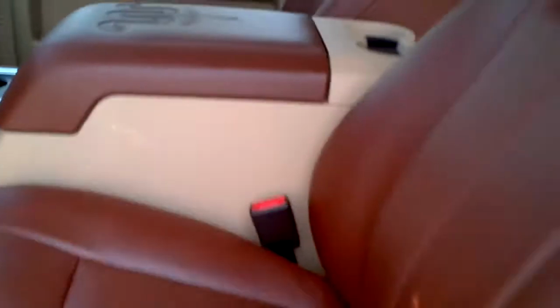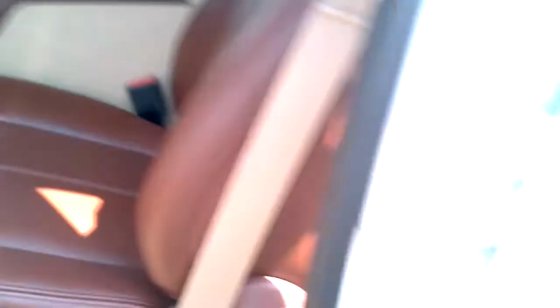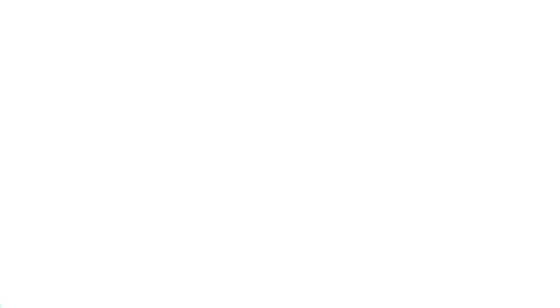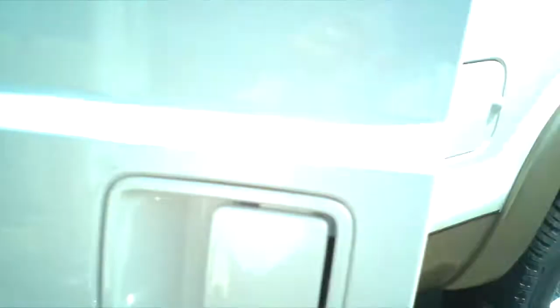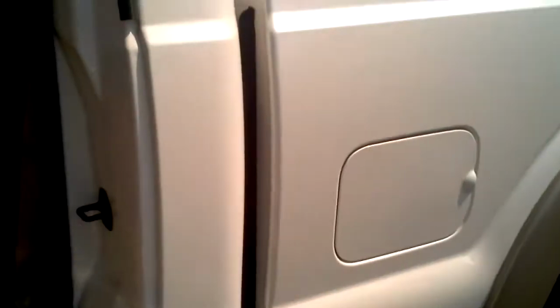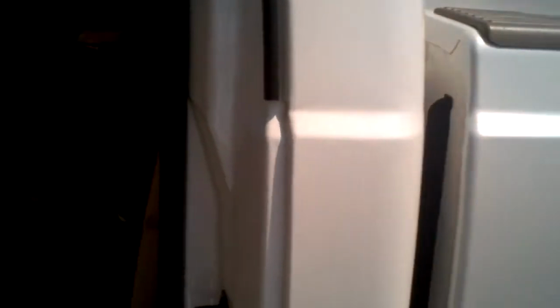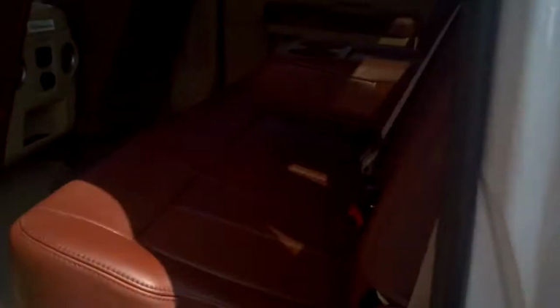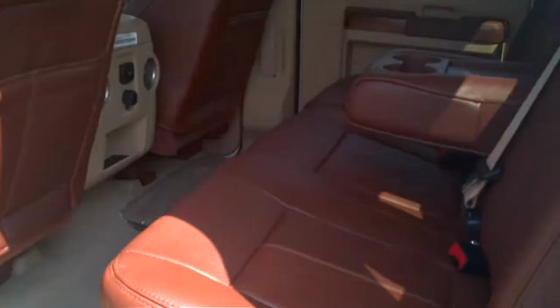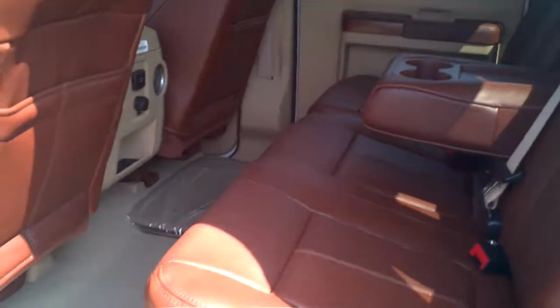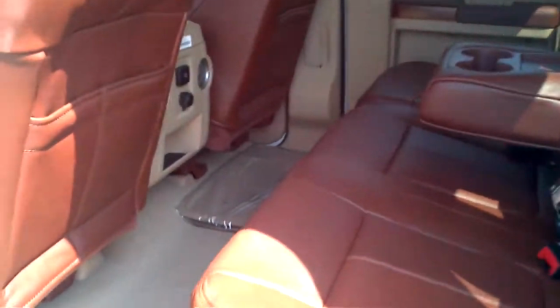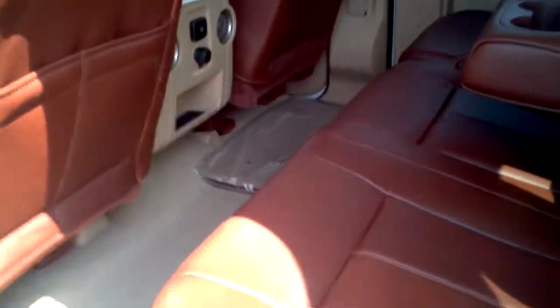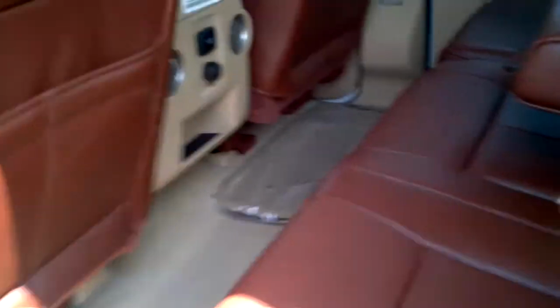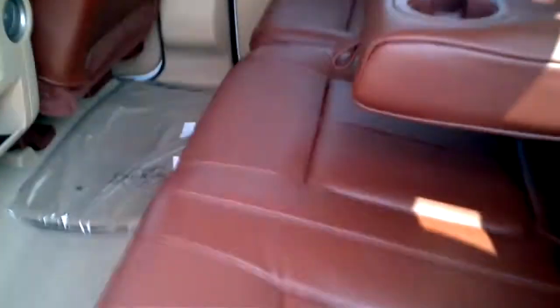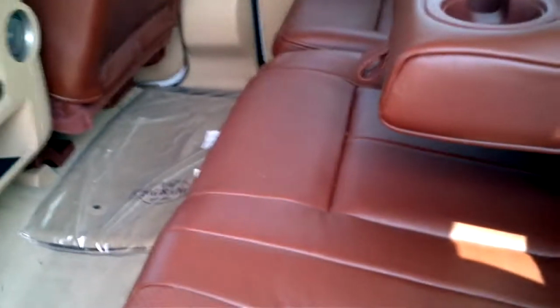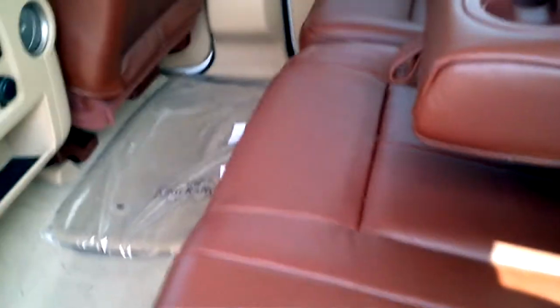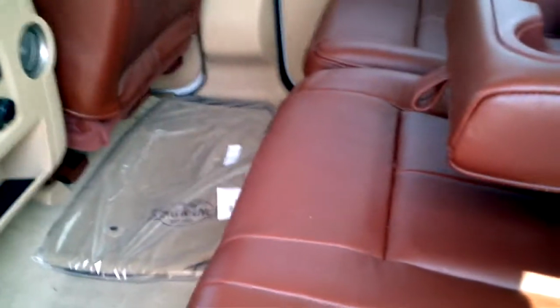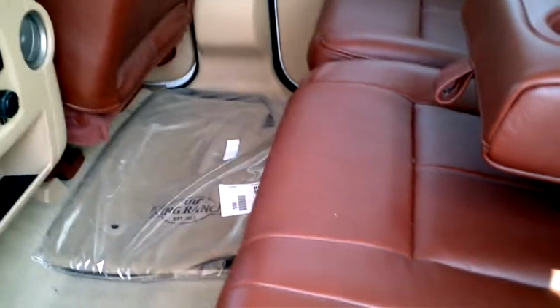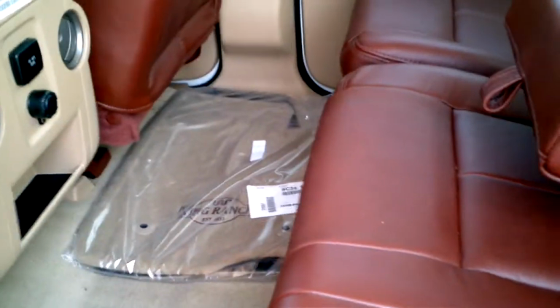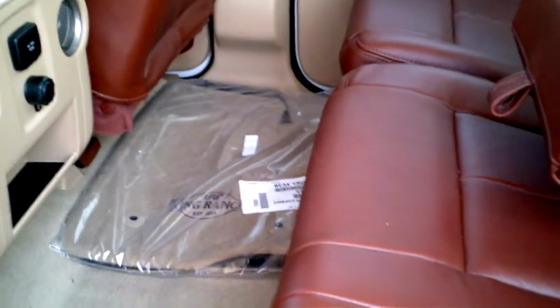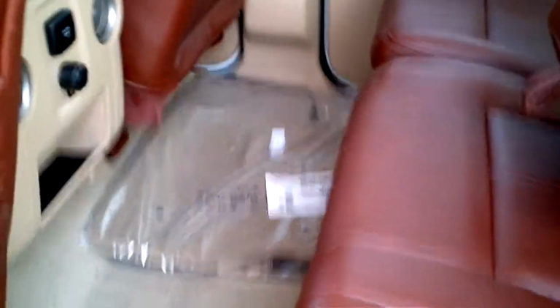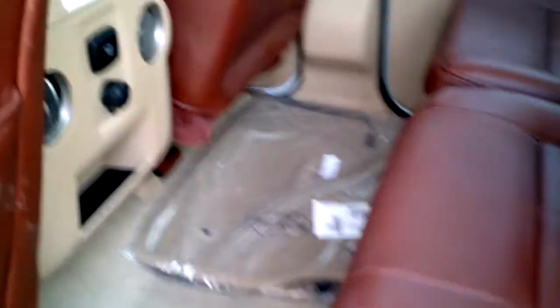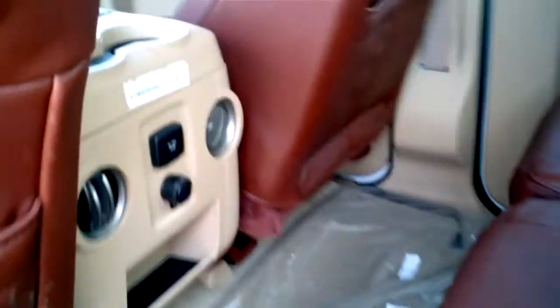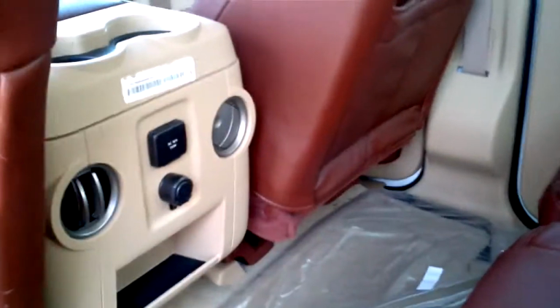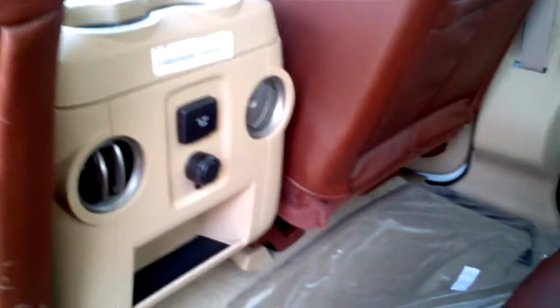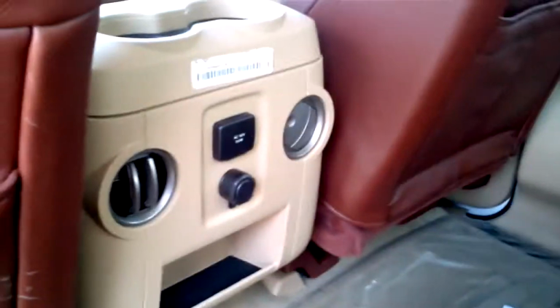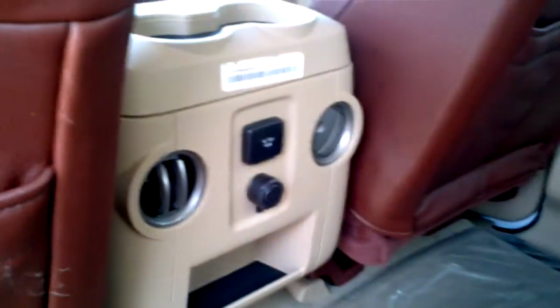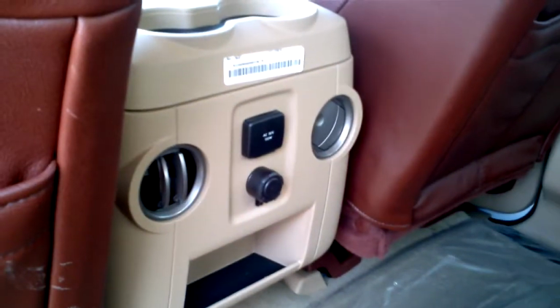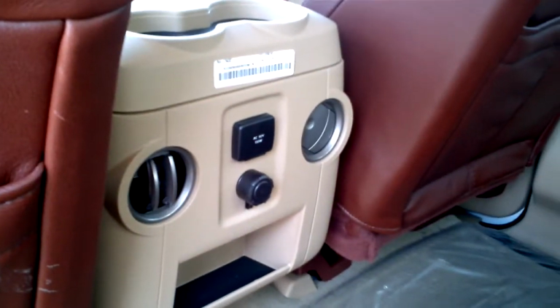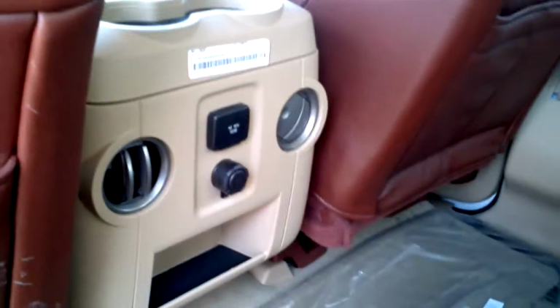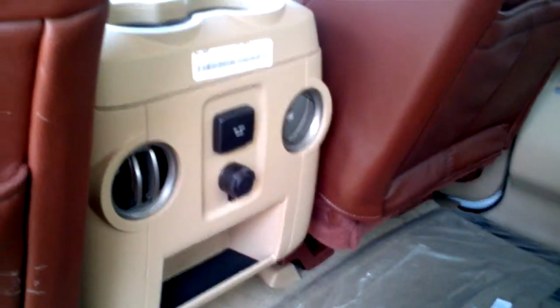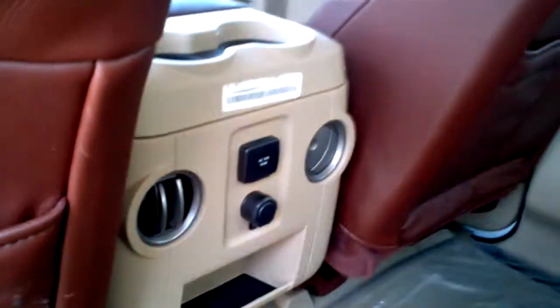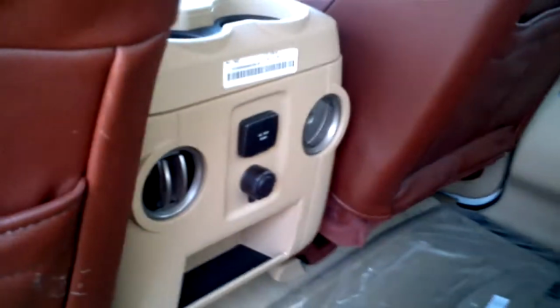Go around to the back here. This is what I like about the Fords — there's just so much room in the back seat compared to the Chevy. You've got a 110-volt accessory outlet there.